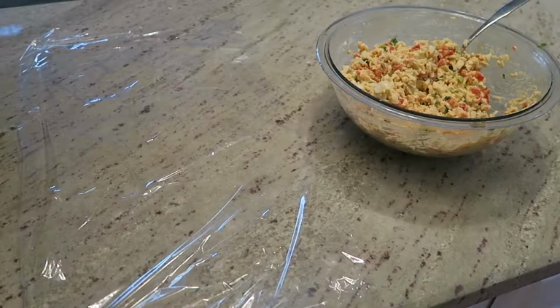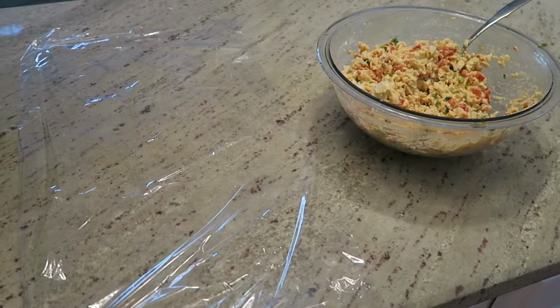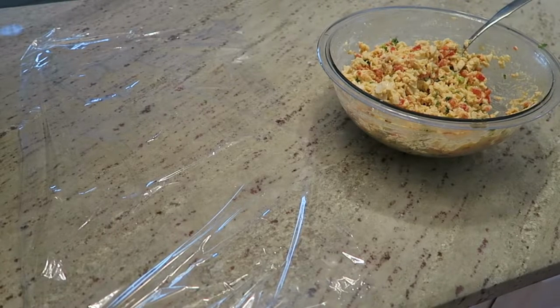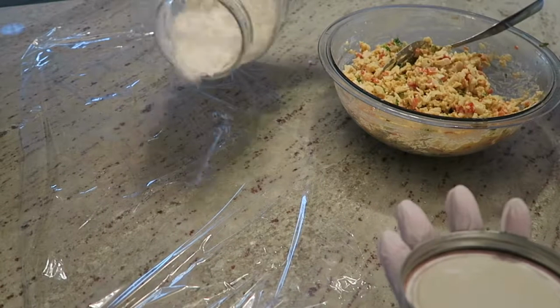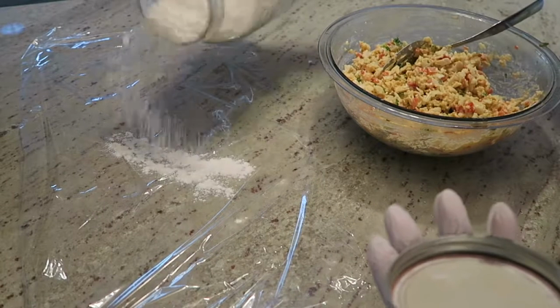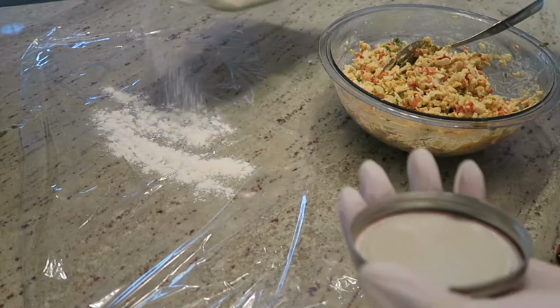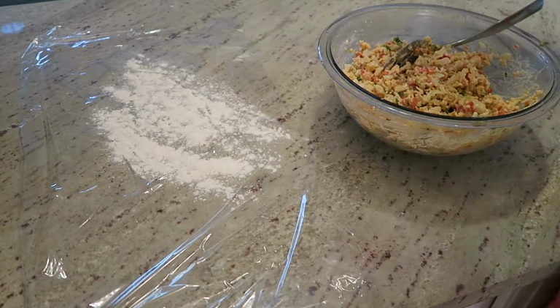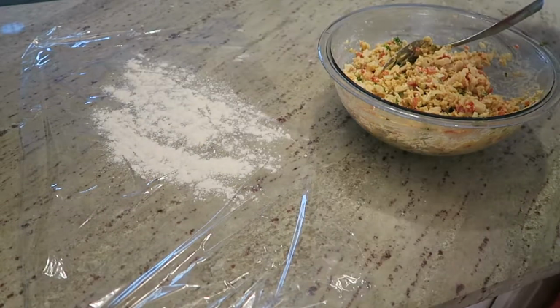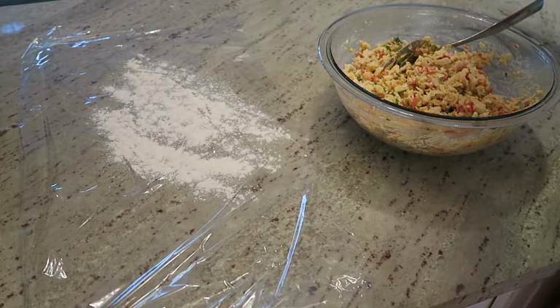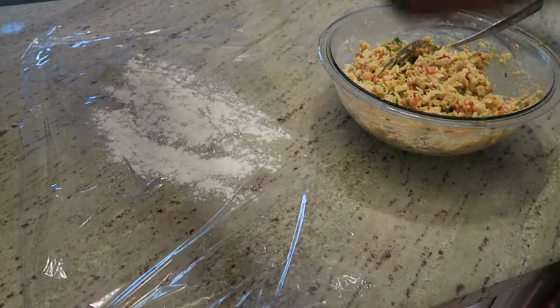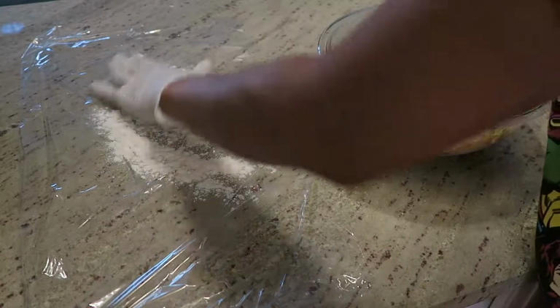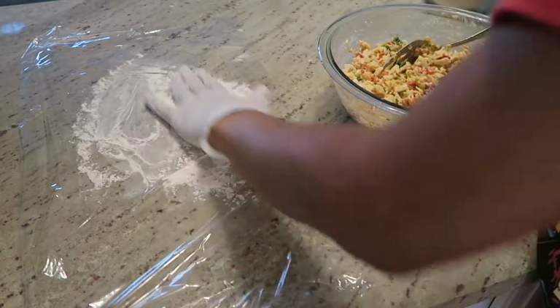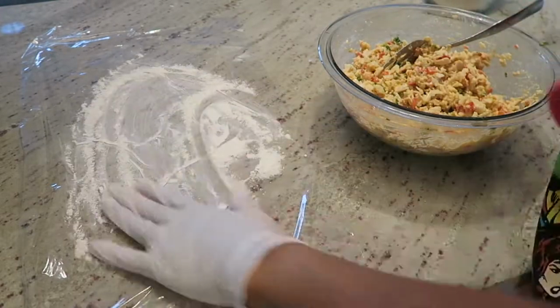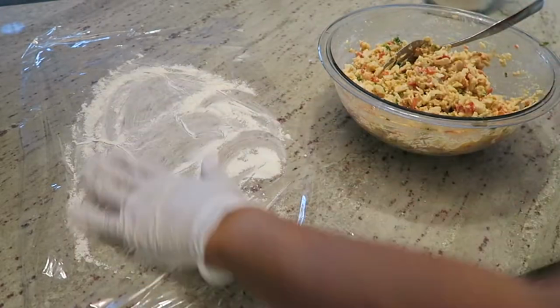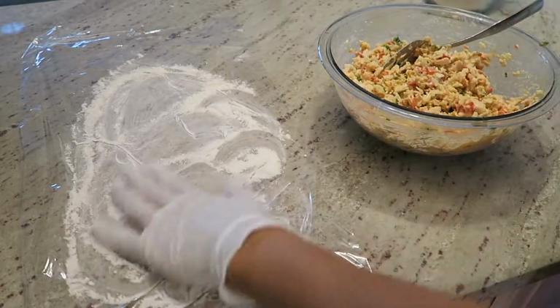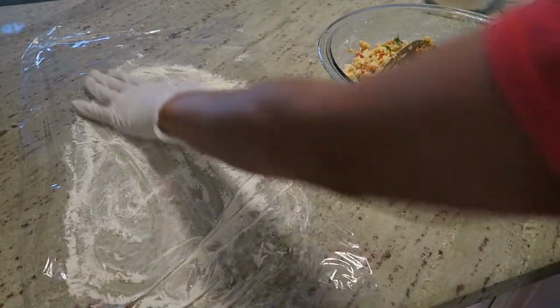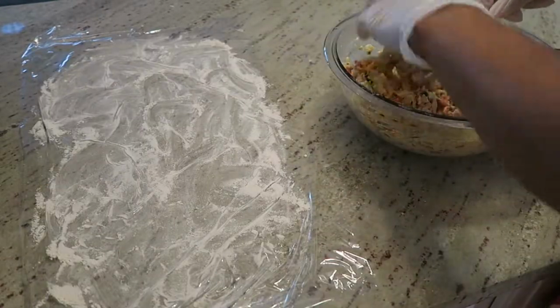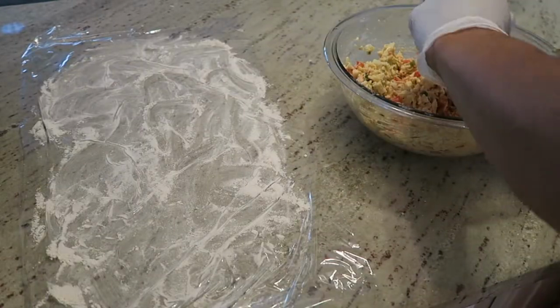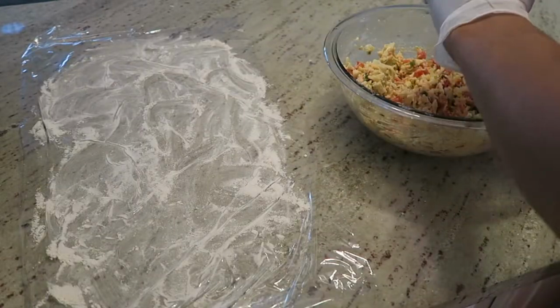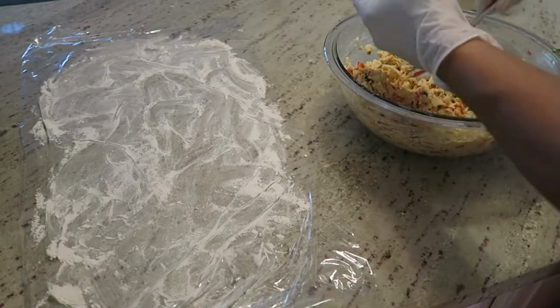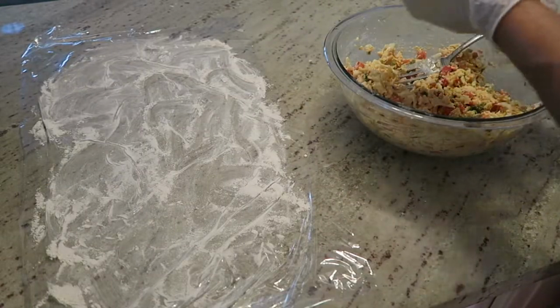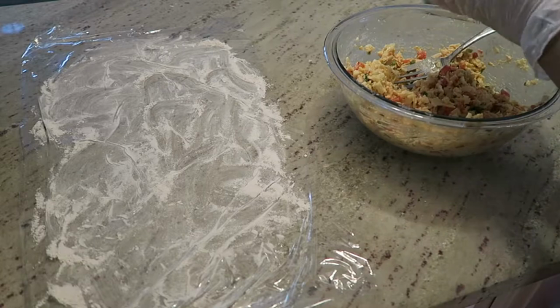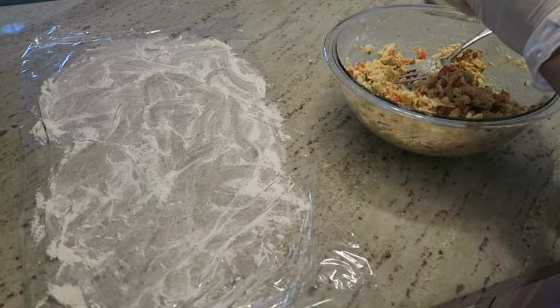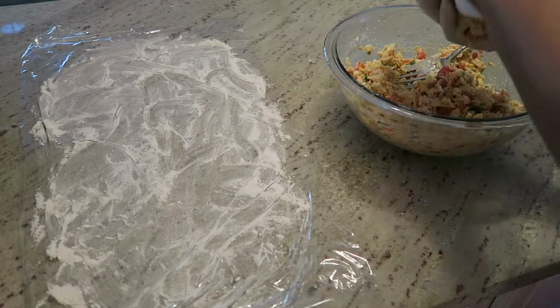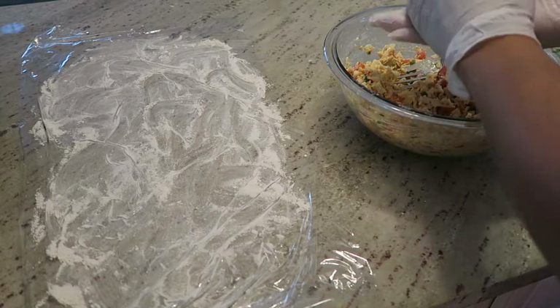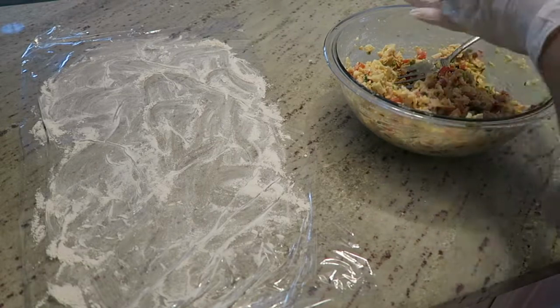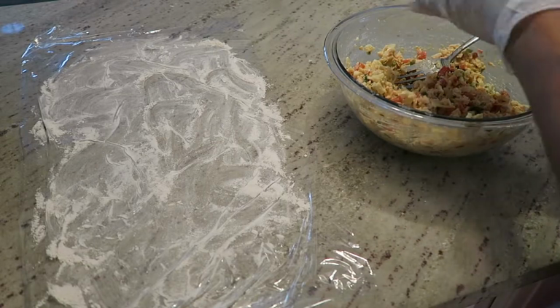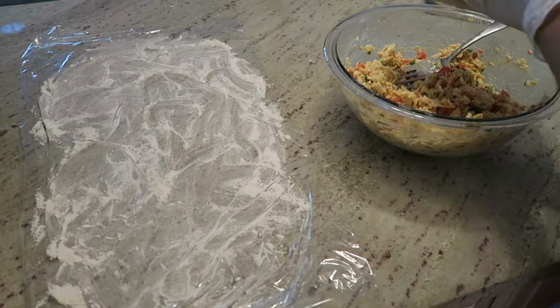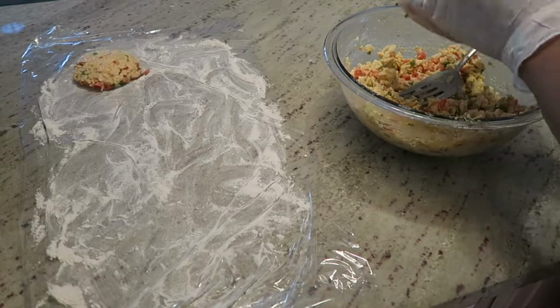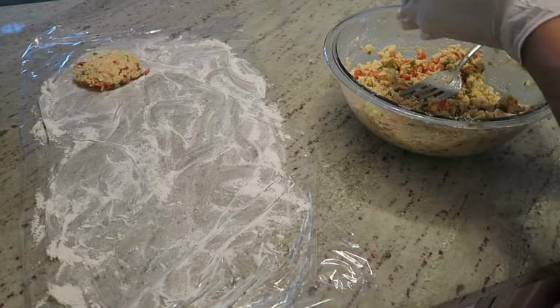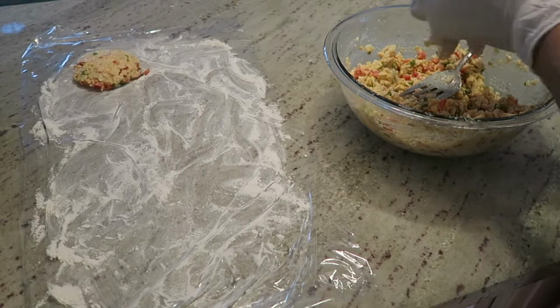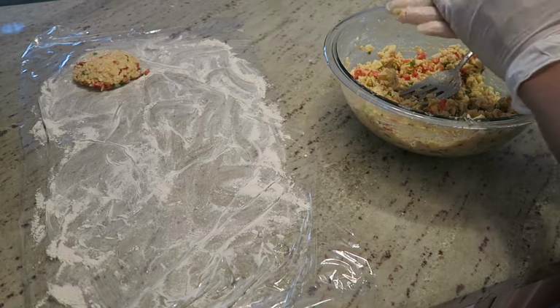Here I placed a piece of saran wrap on the counter and sprinkled some flour on top of that and spread it around. This is where I'm going to place the crab cakes once I've formed them. So I'm forming the first one here and just laying them down.